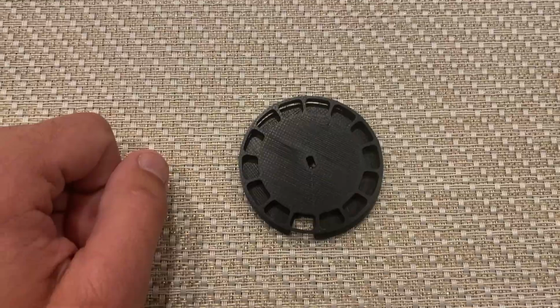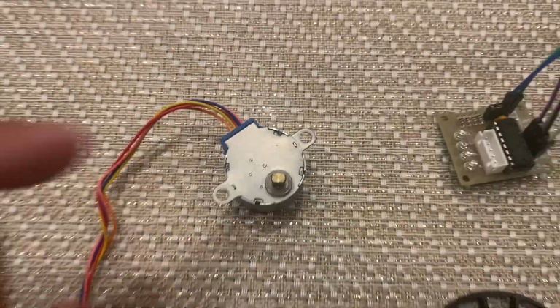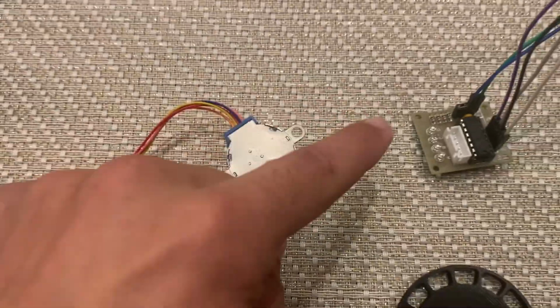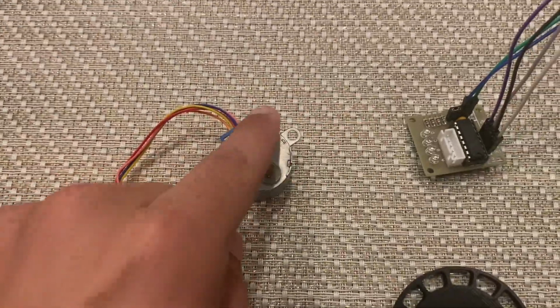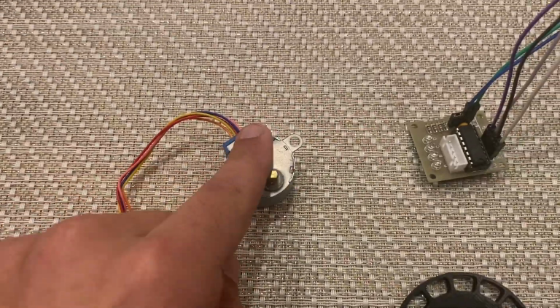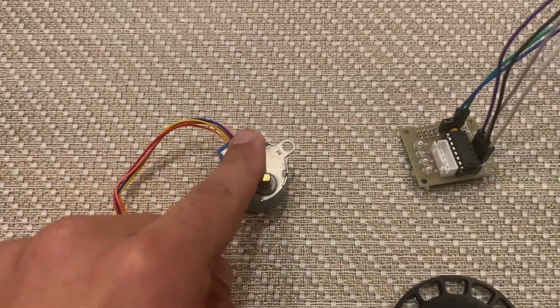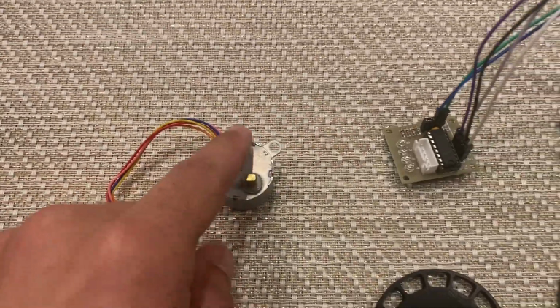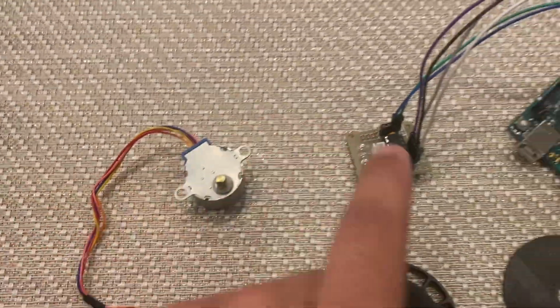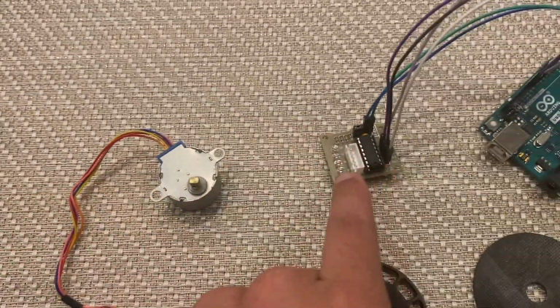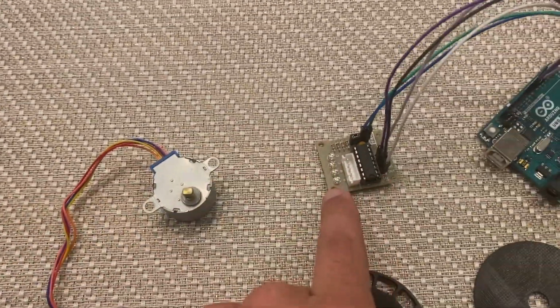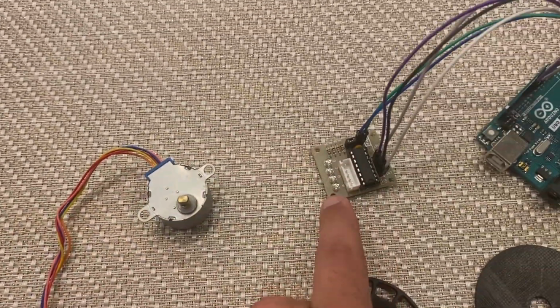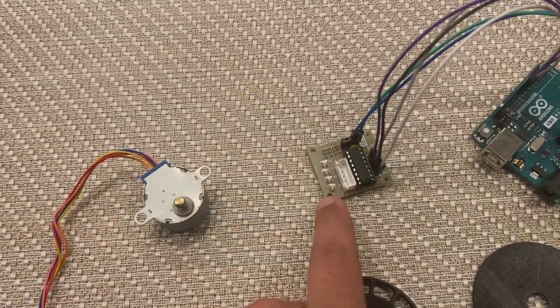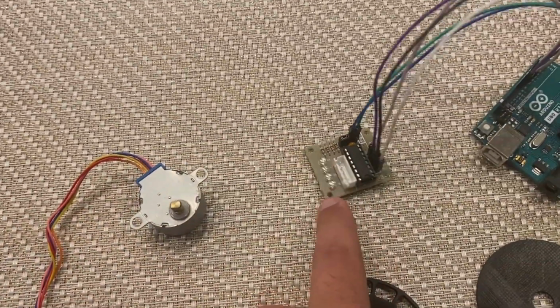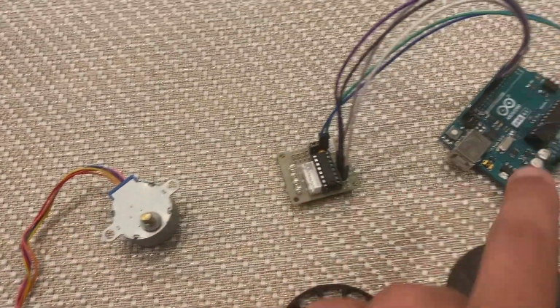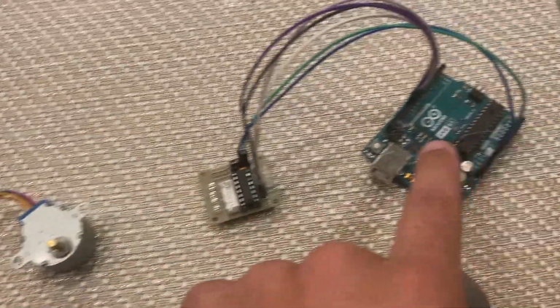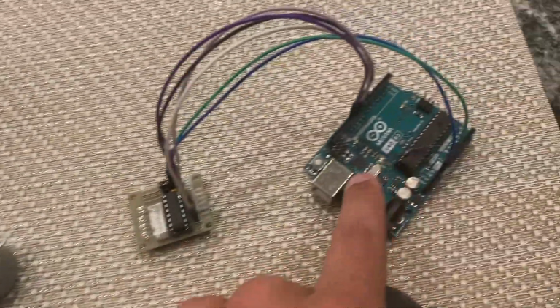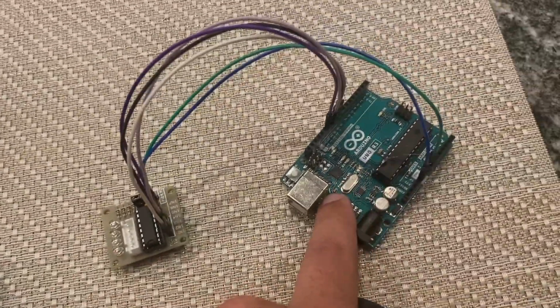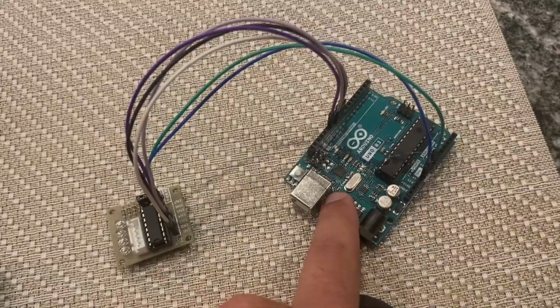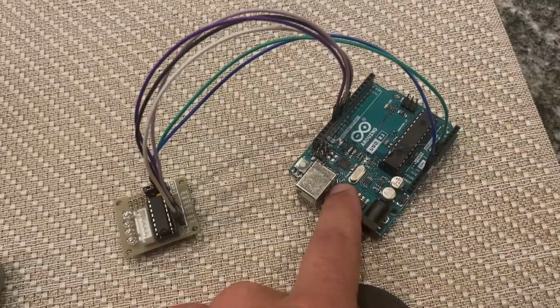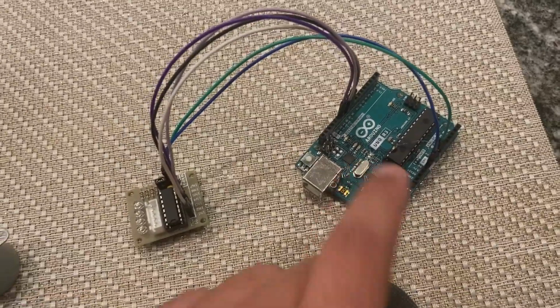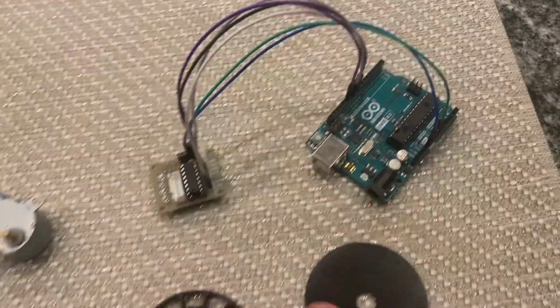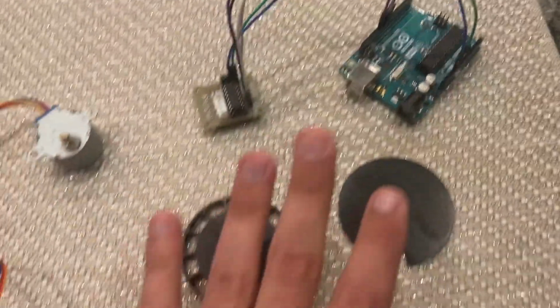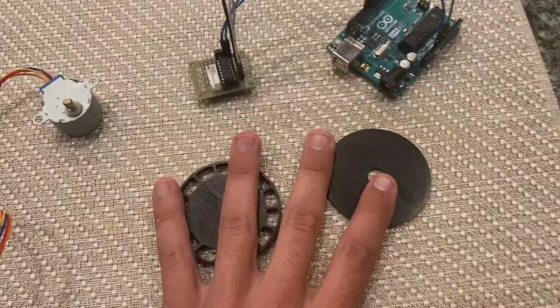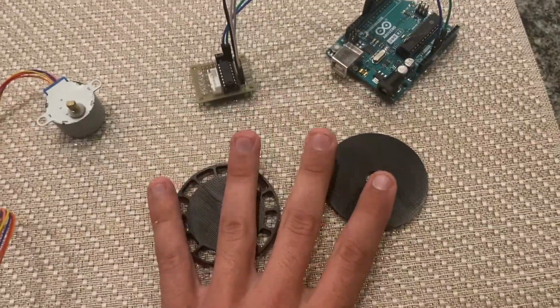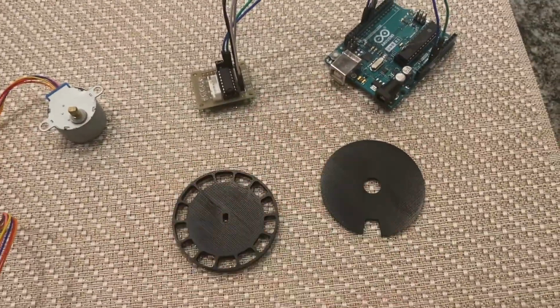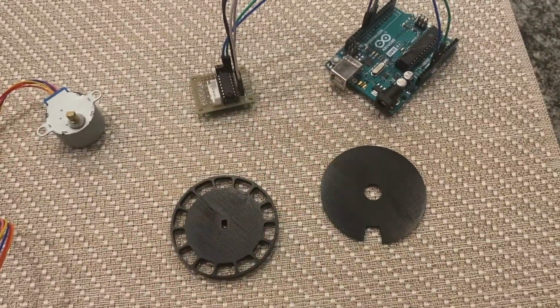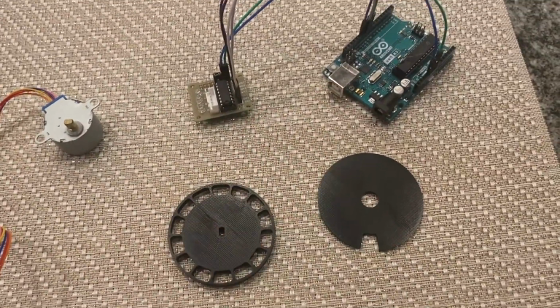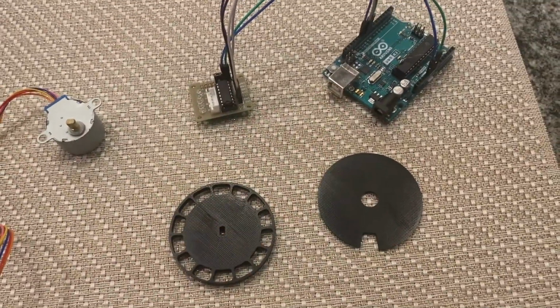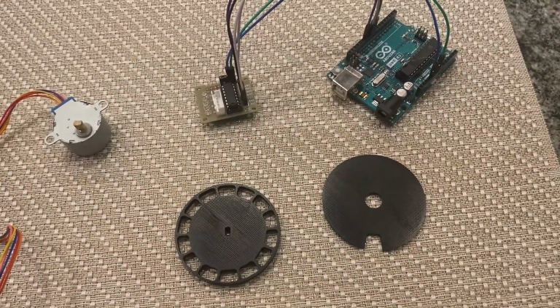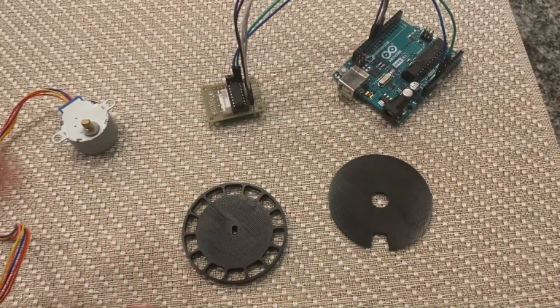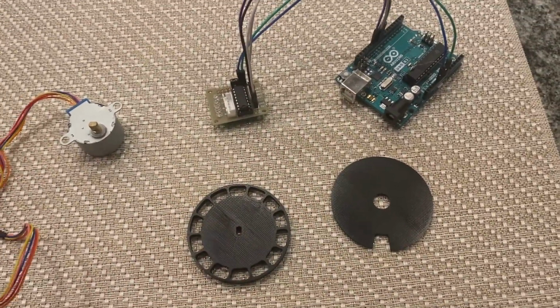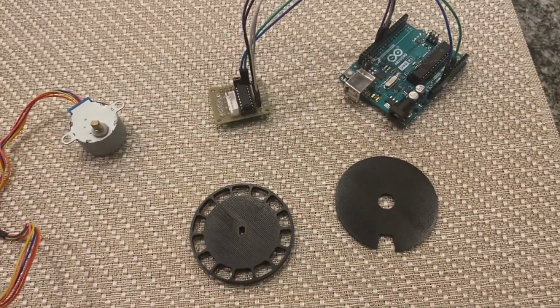Then we're going to use a stepper motor, a stepper motor driver, as well as an Arduino and what we just 3D printed. So let's assemble that.